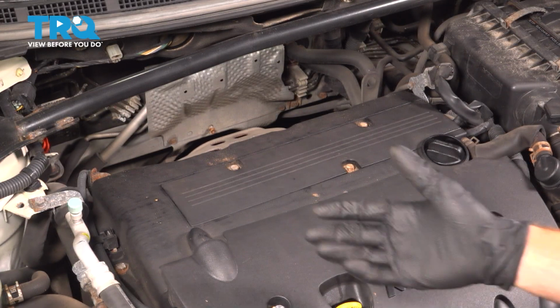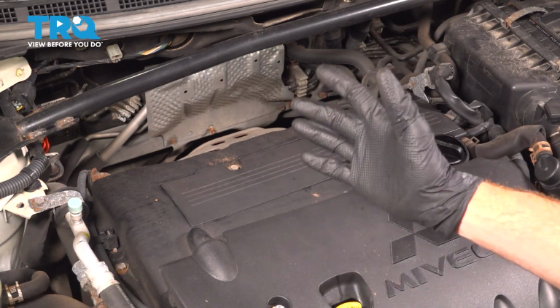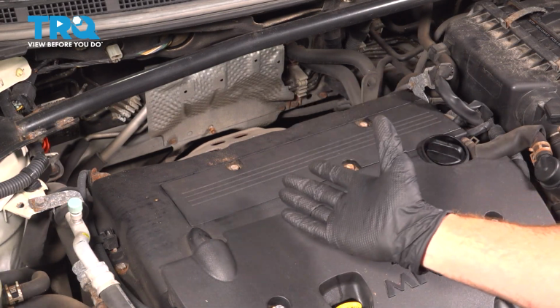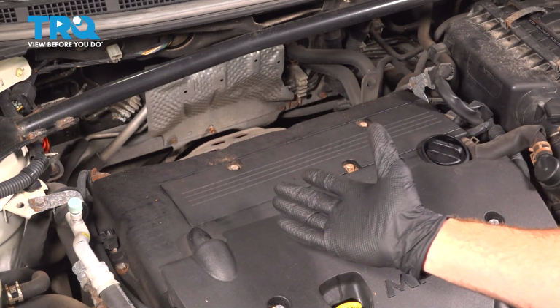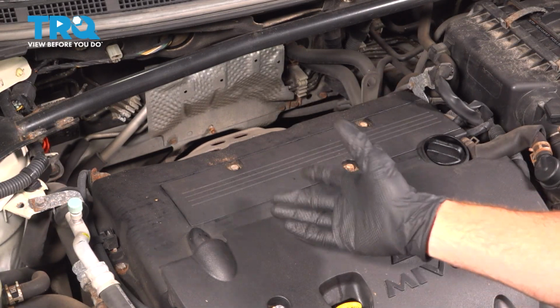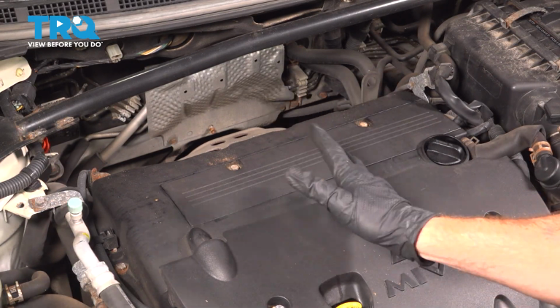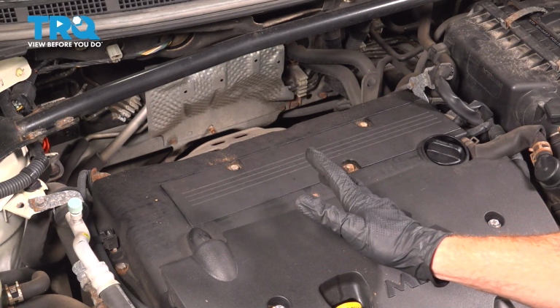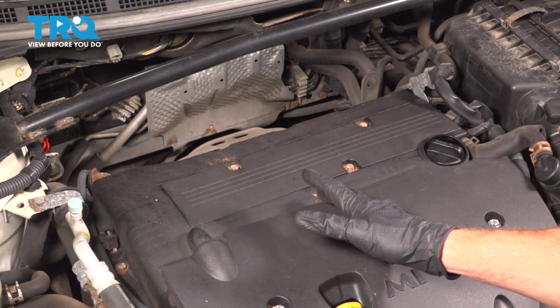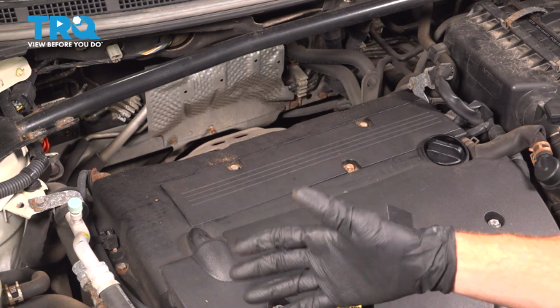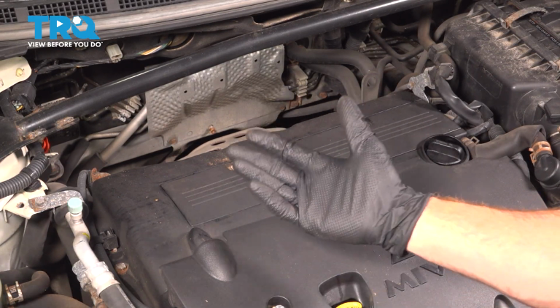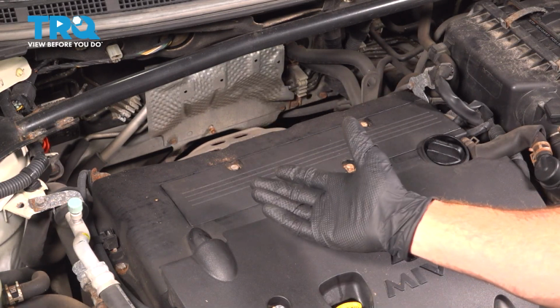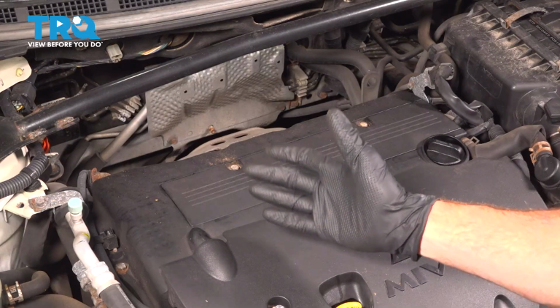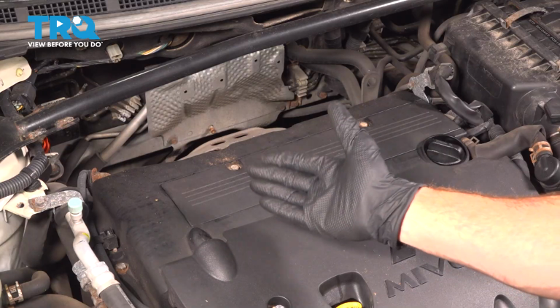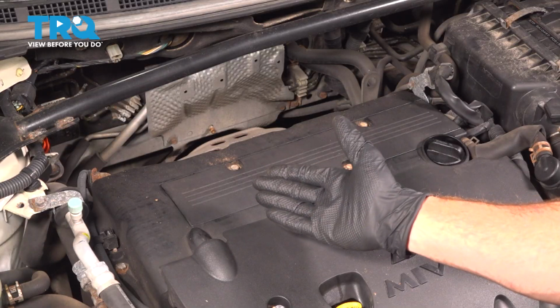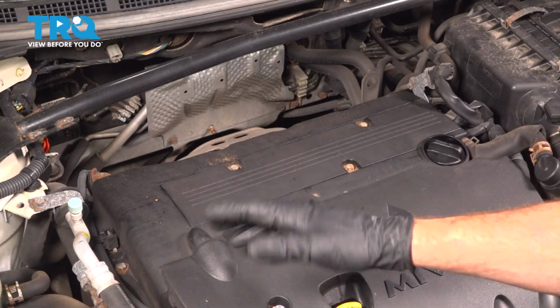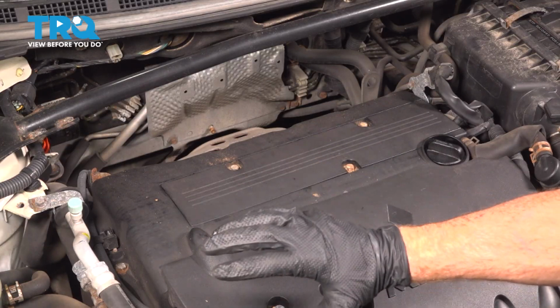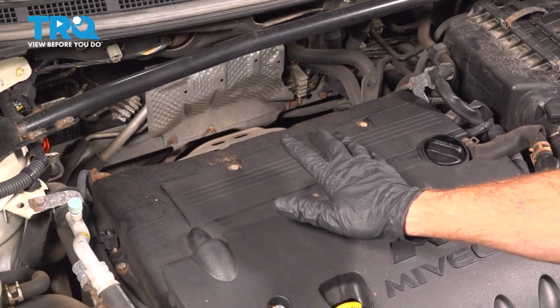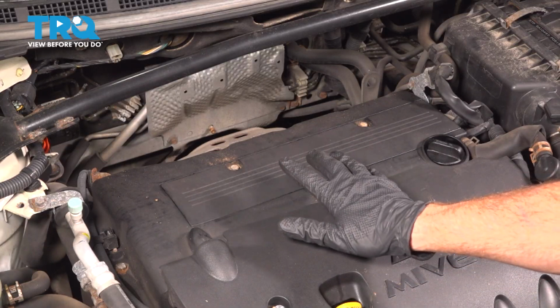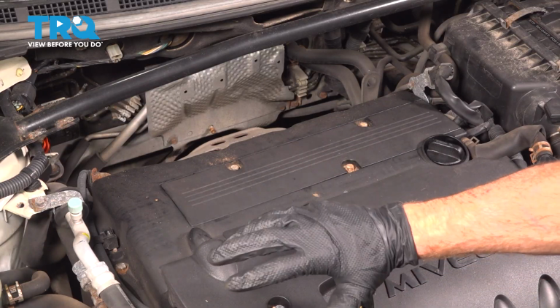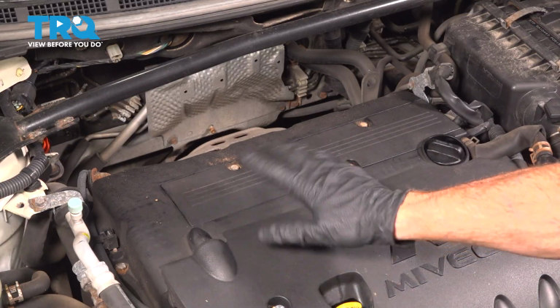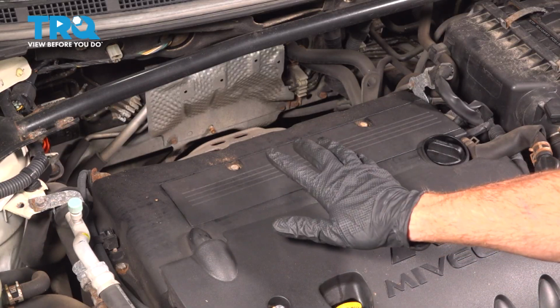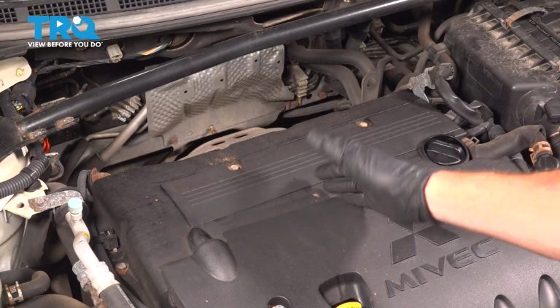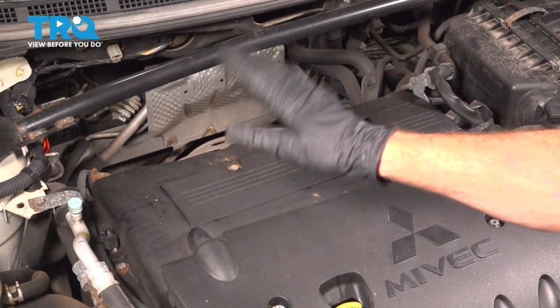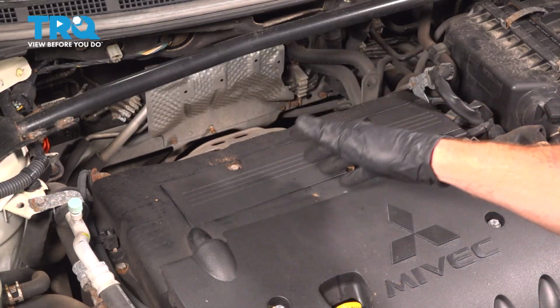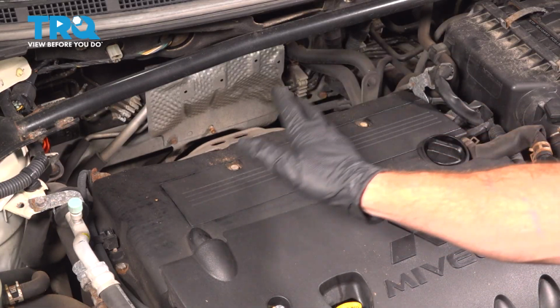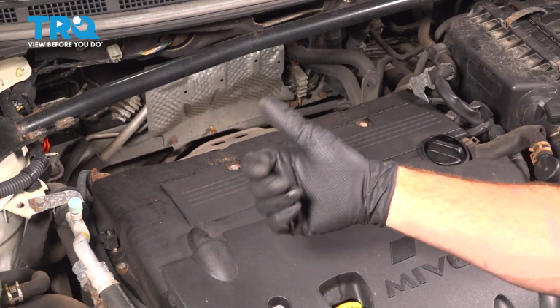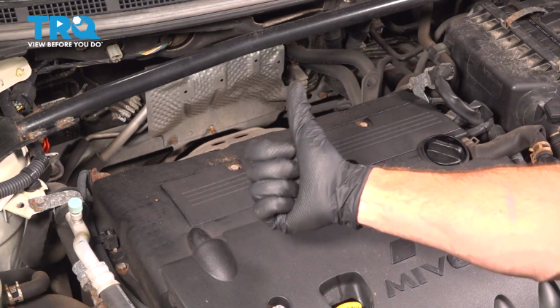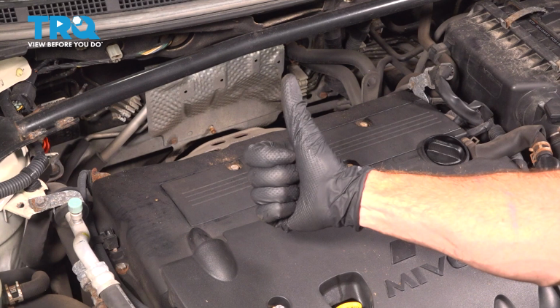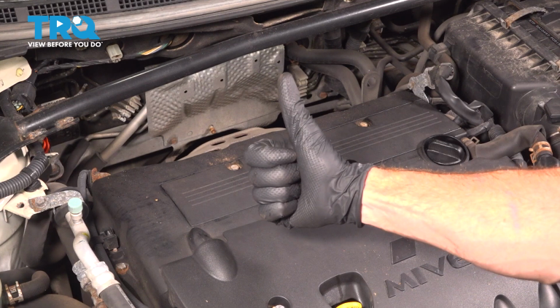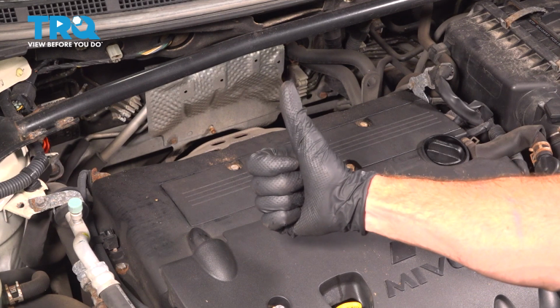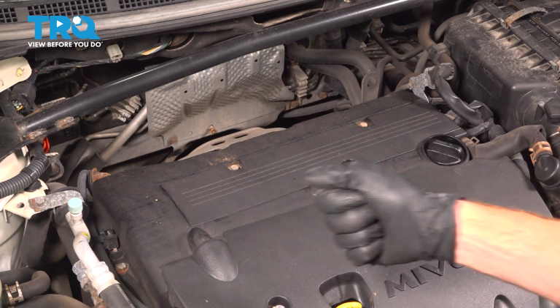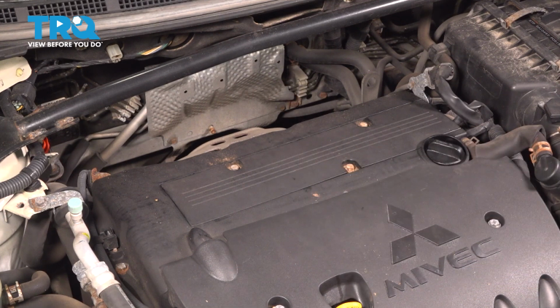We've finished our installation. The next thing you want to do is go ahead and start the vehicle and let it run. Make sure you have no running condition issues and no check engine light. Close the hood and take your vehicle for a road test. Thanks for watching.